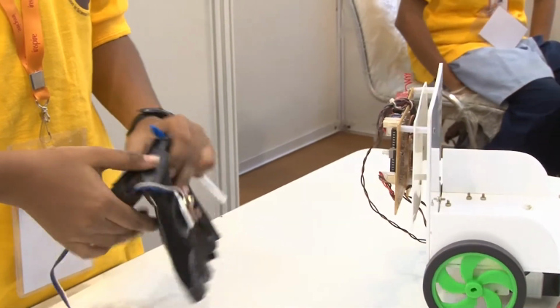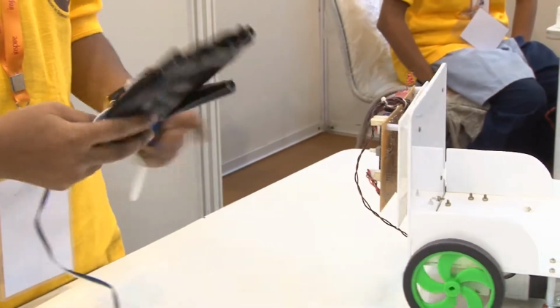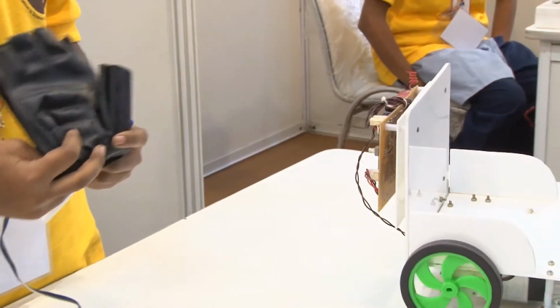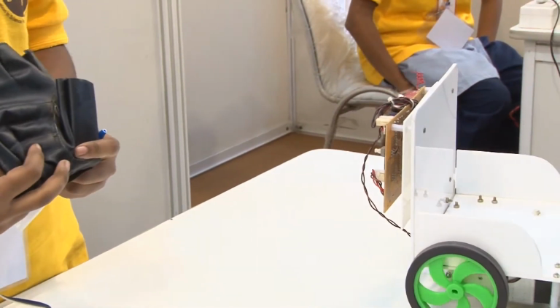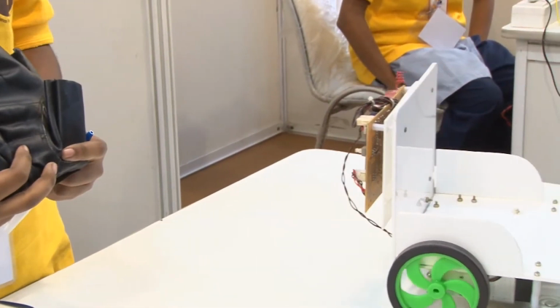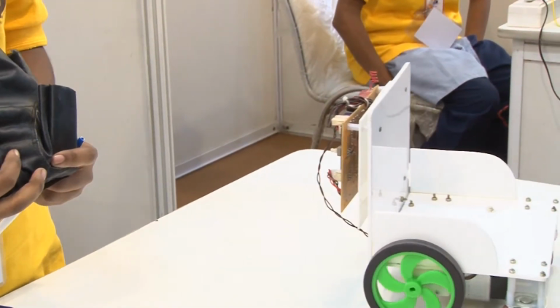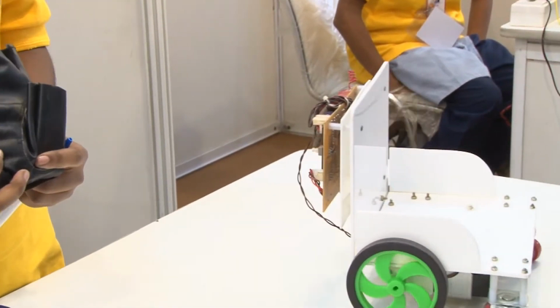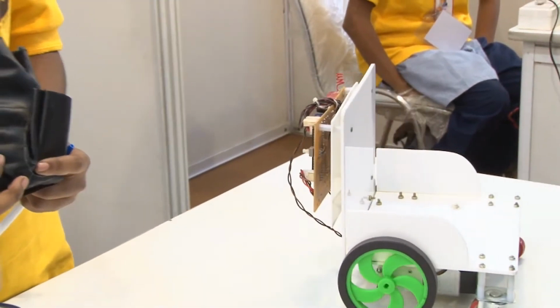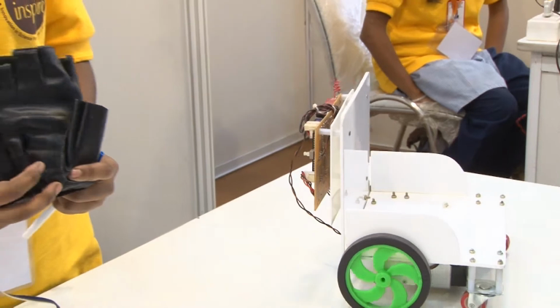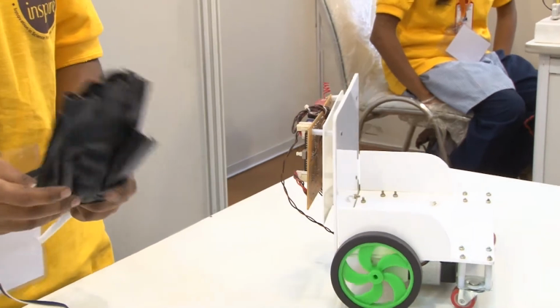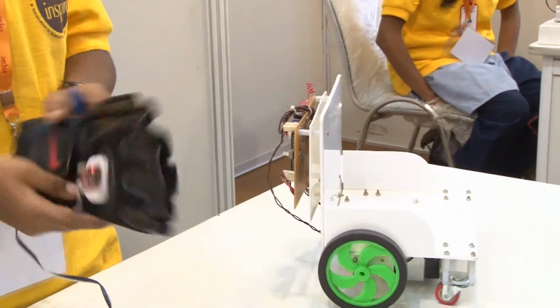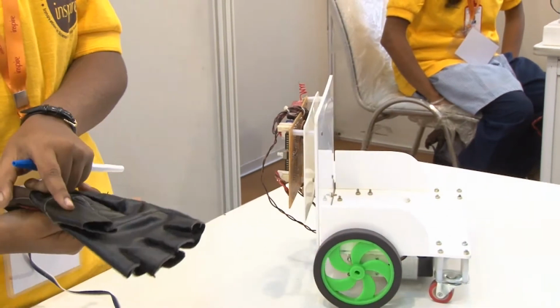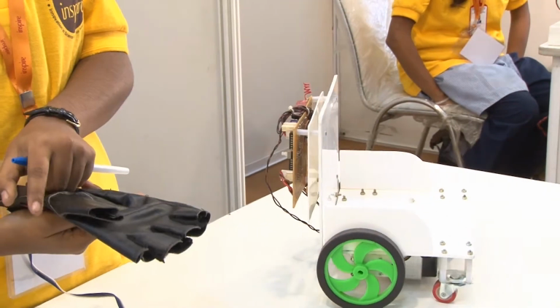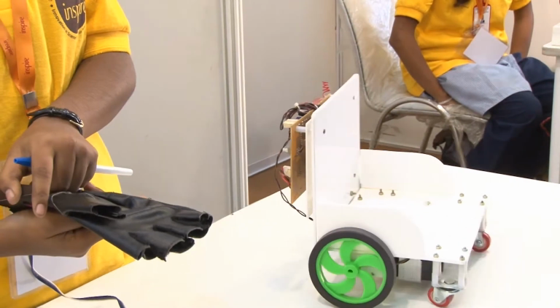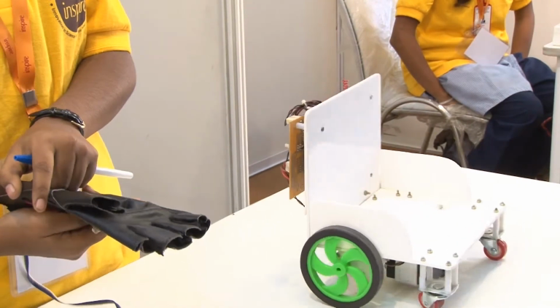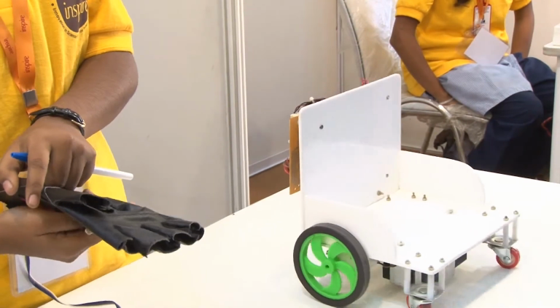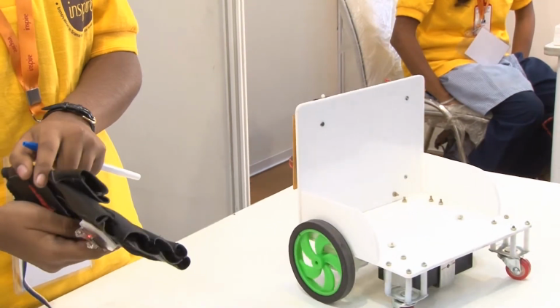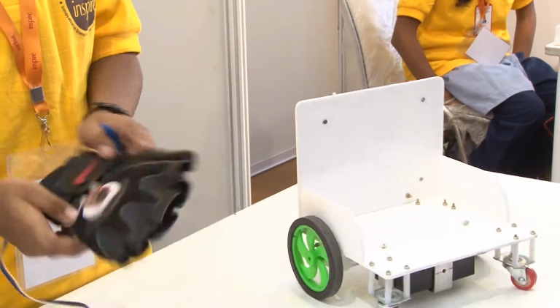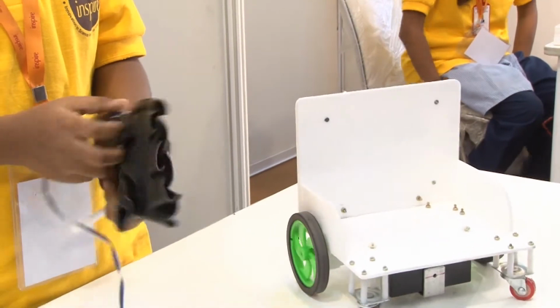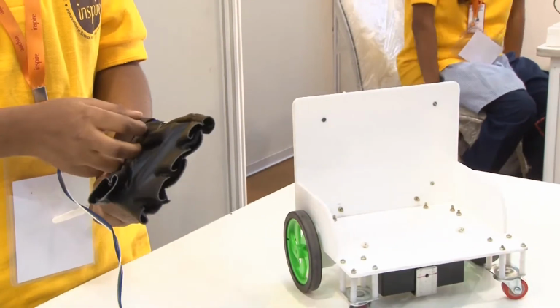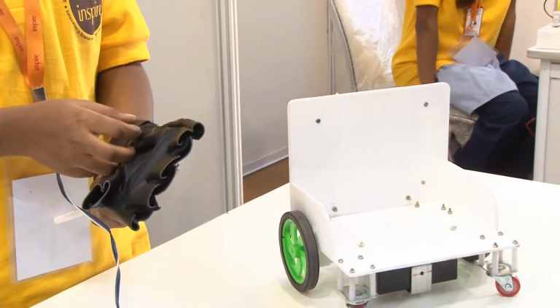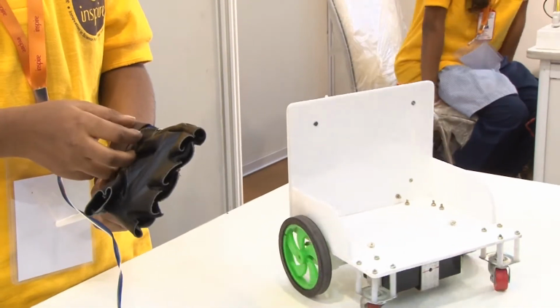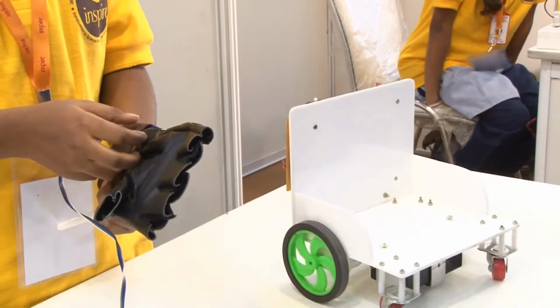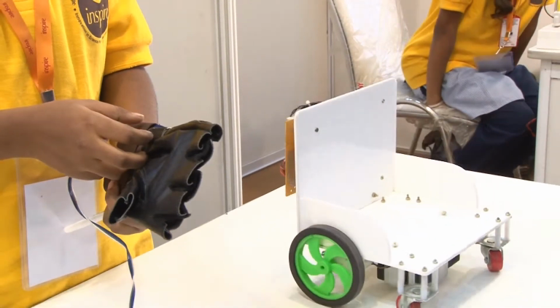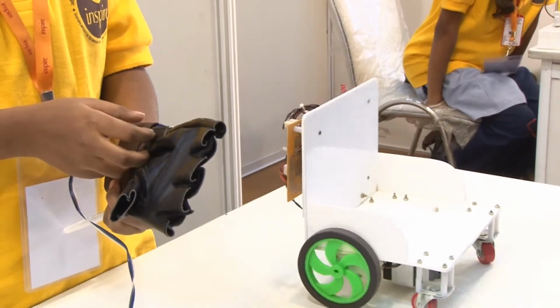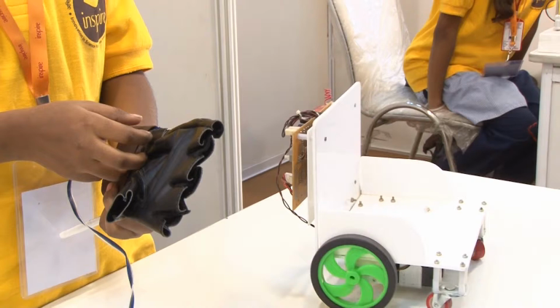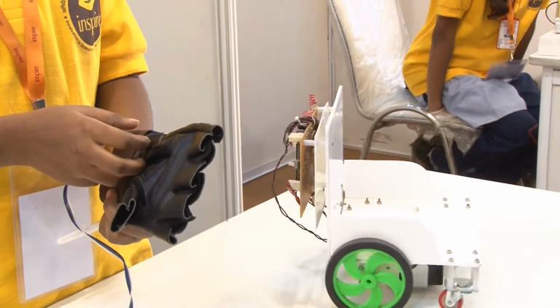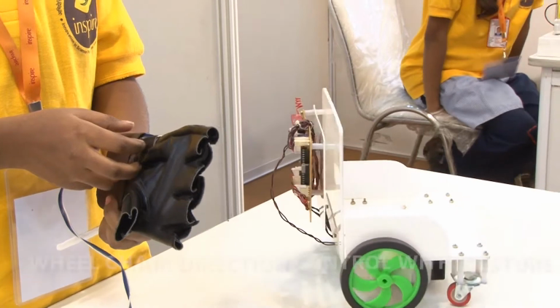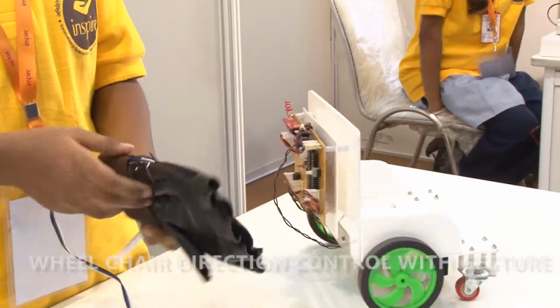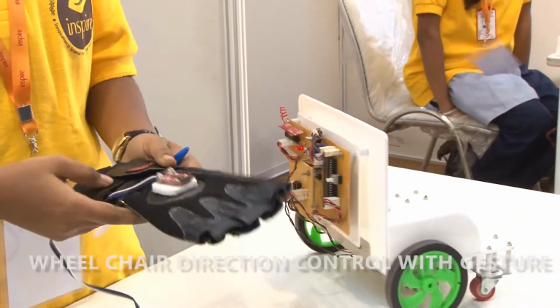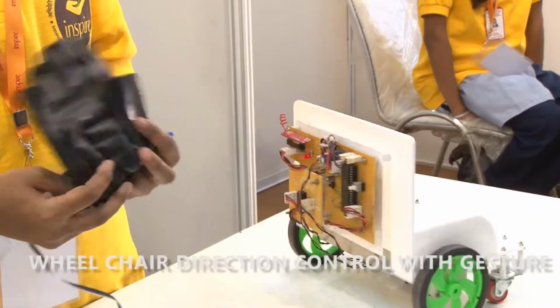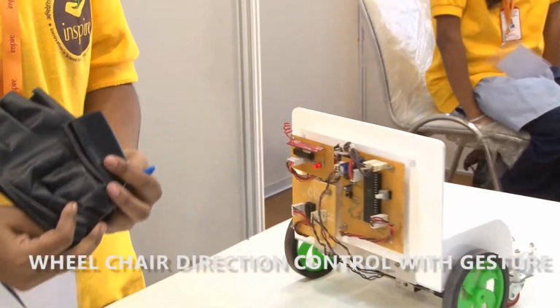The handicapped person can't move without another person's help. So the person sitting on this wheelchair can move without another person's help by giving hand directions.